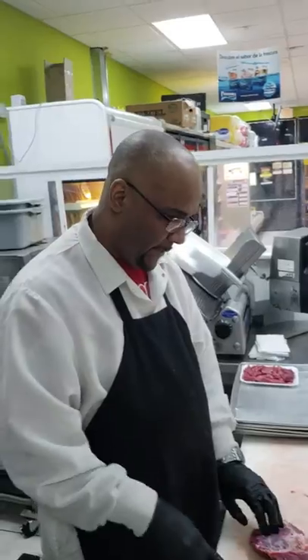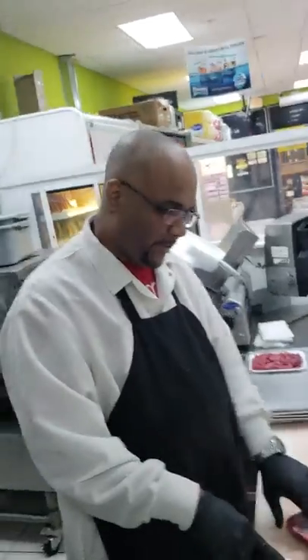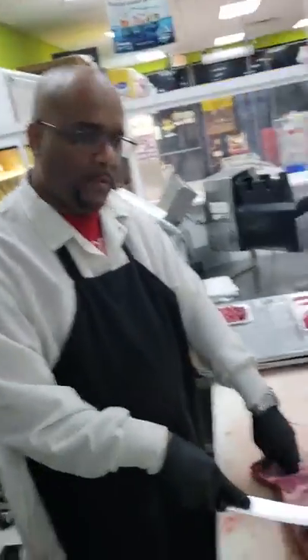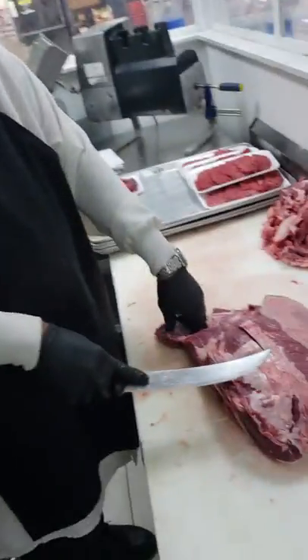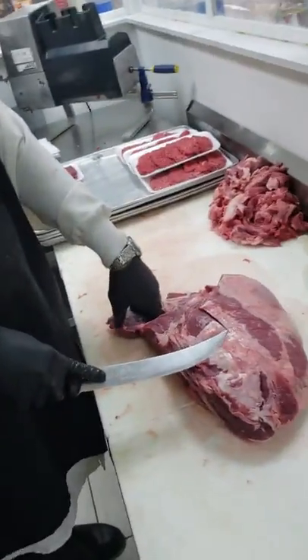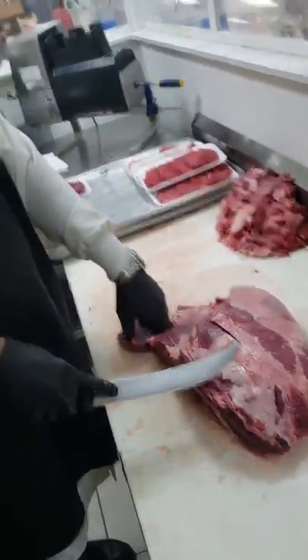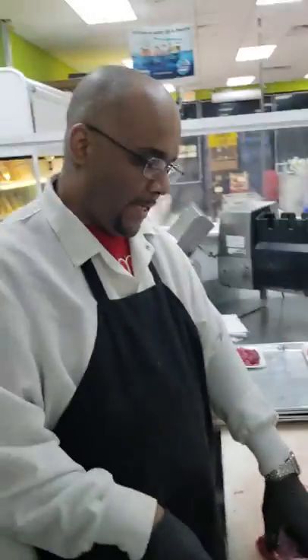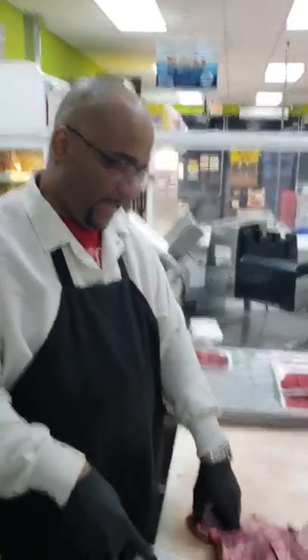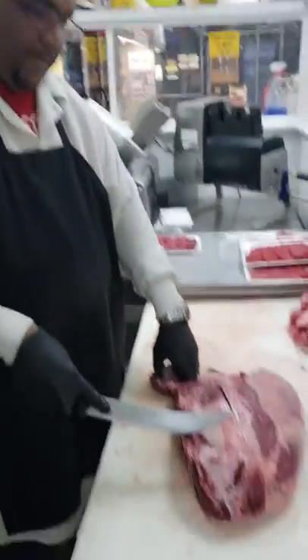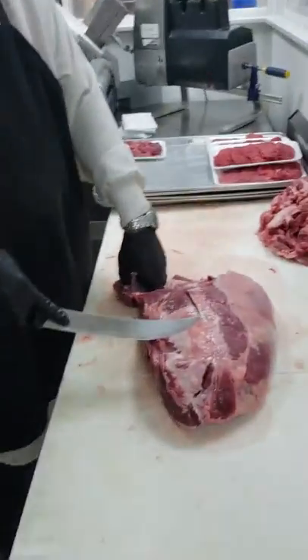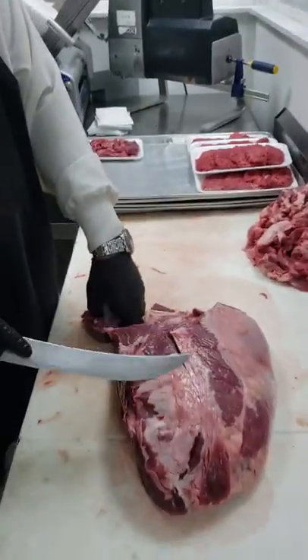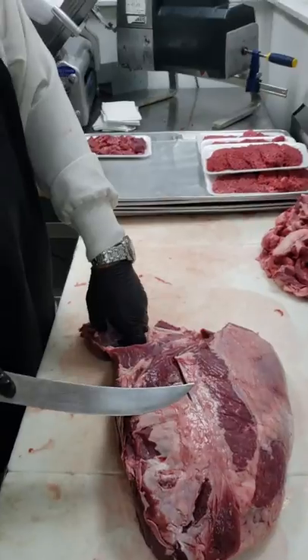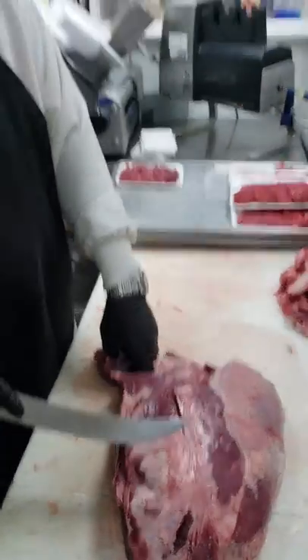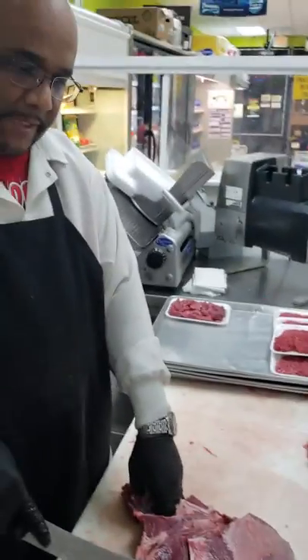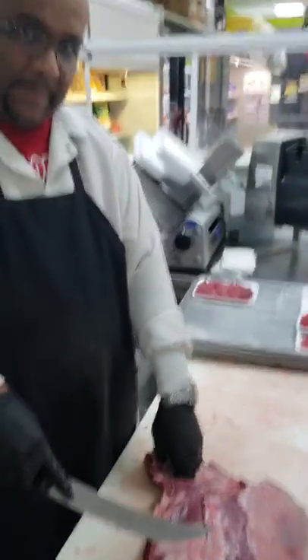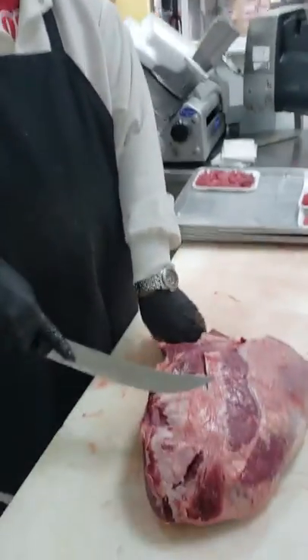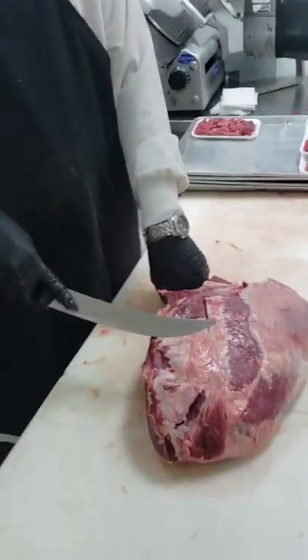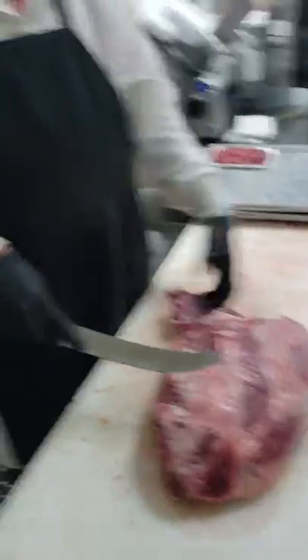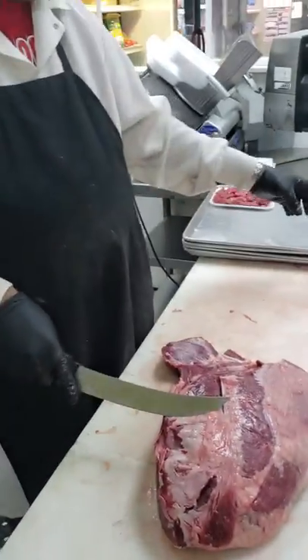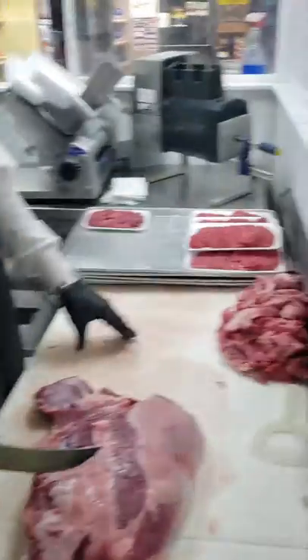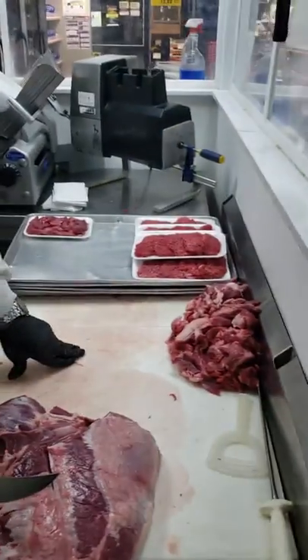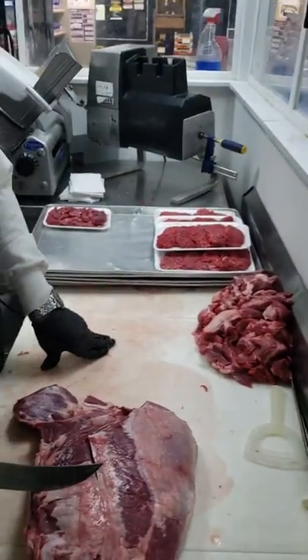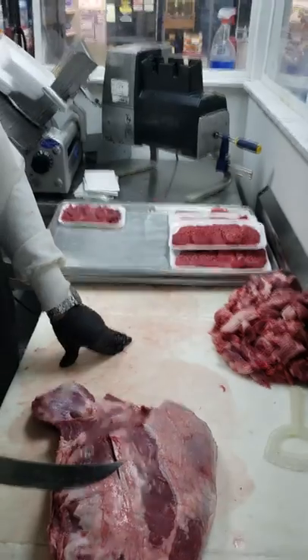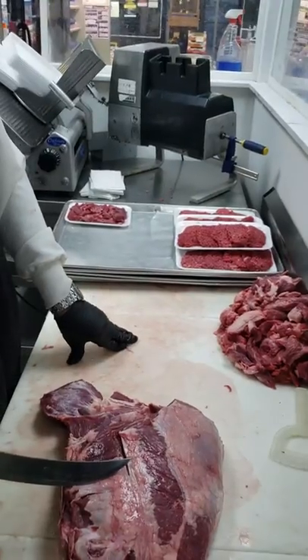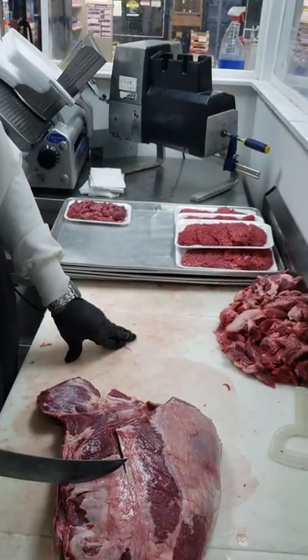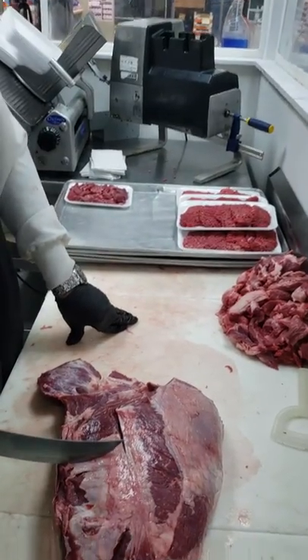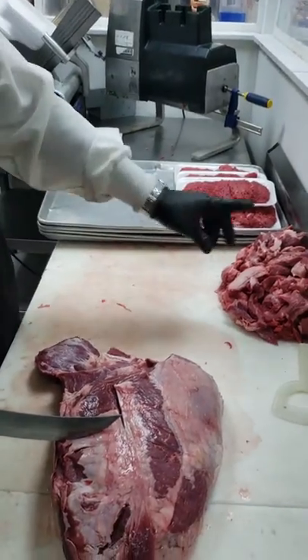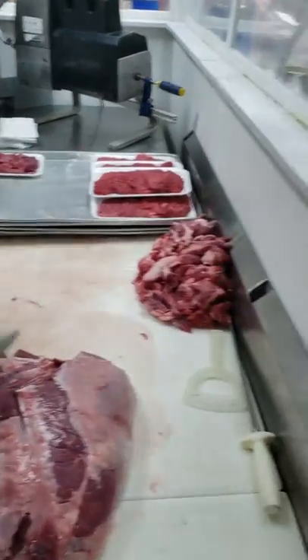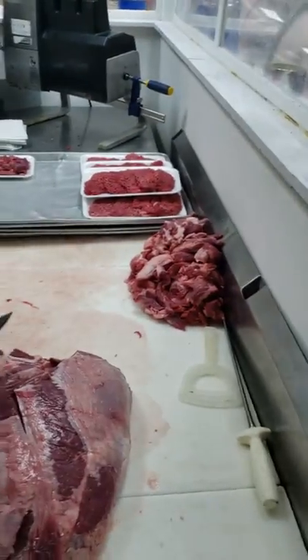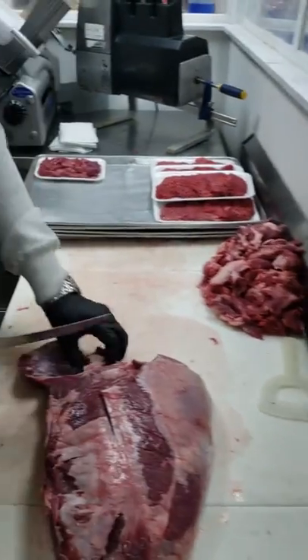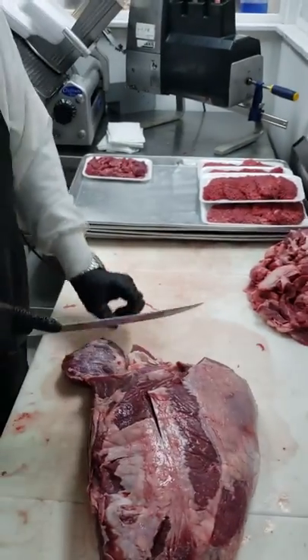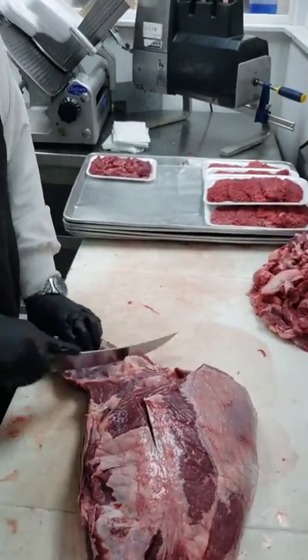This right here is a bowl and shoulder. We're going to make some bowl — this is beef. We're going to make some family packed steaks. We sell a lot of cube steaks, more cube steaks. Whatever else, we trim it and use it for grinds and some stew.